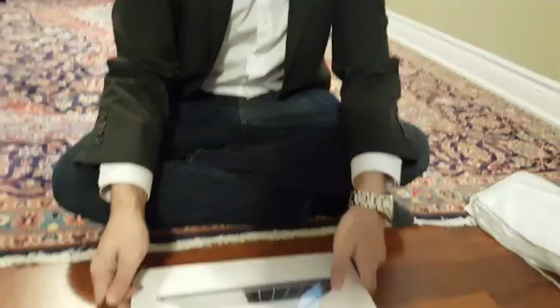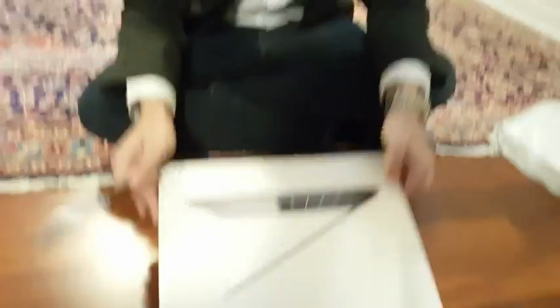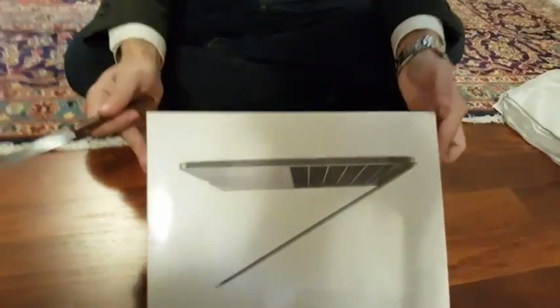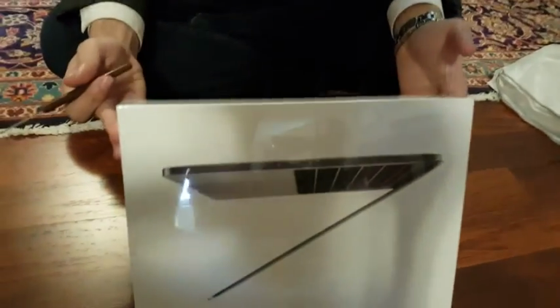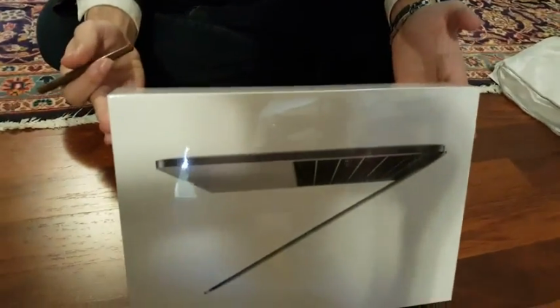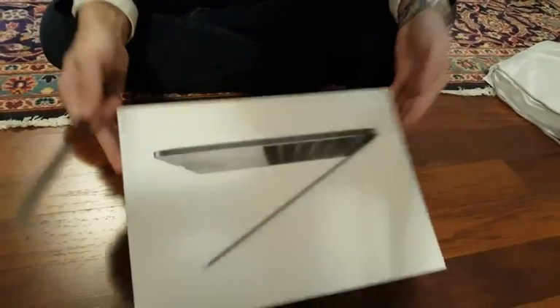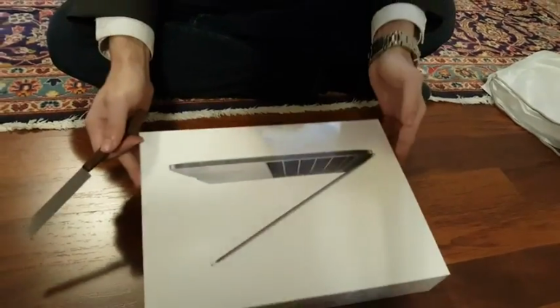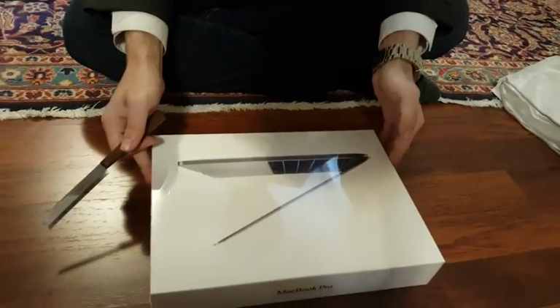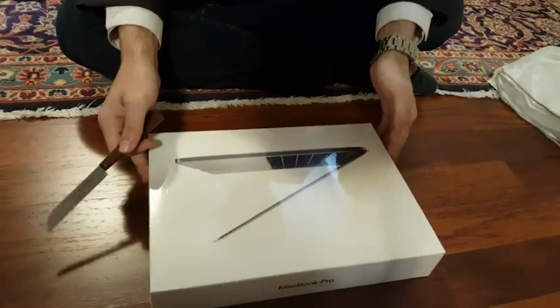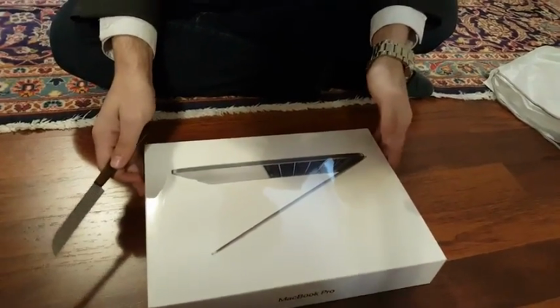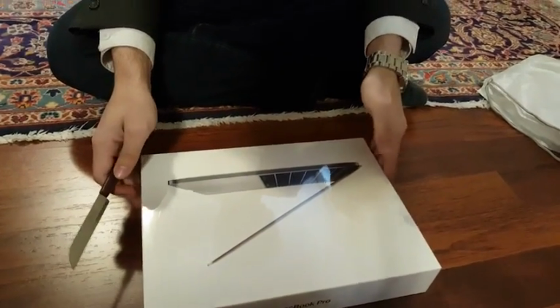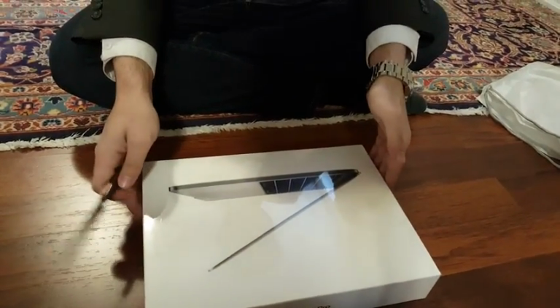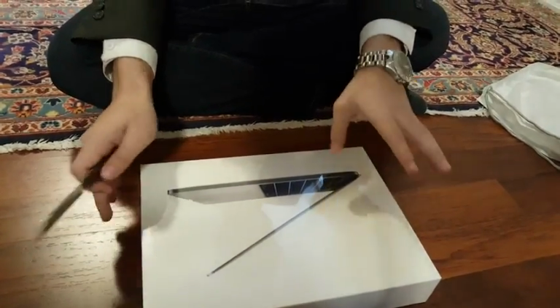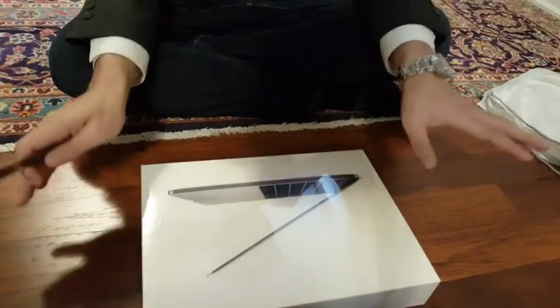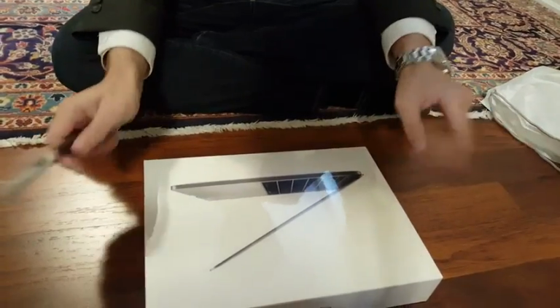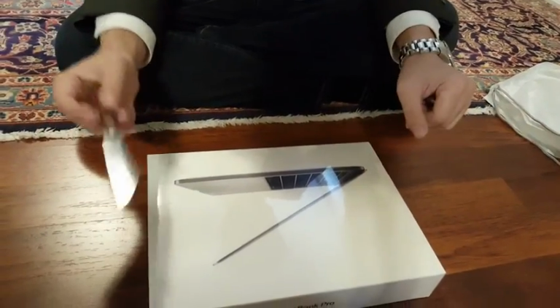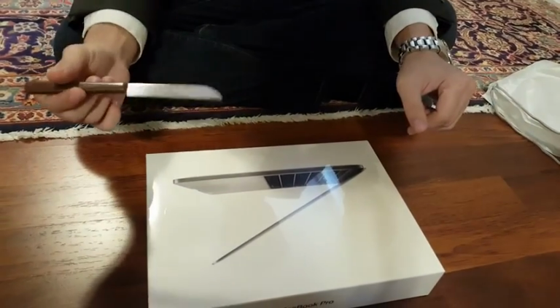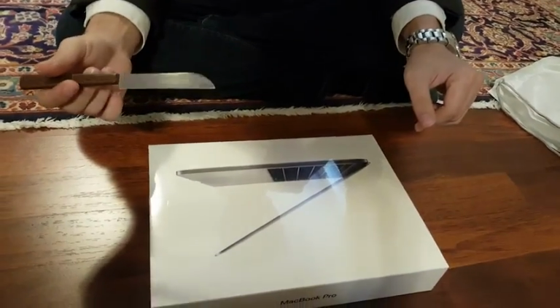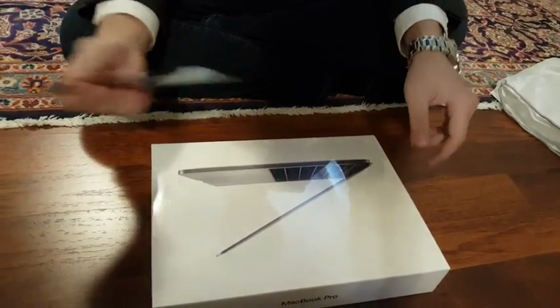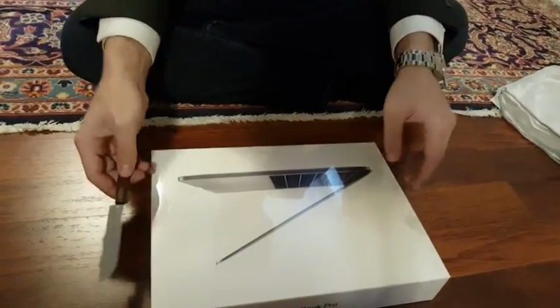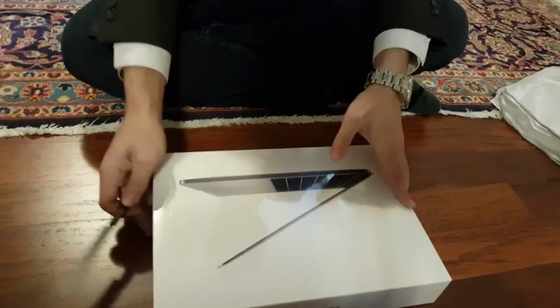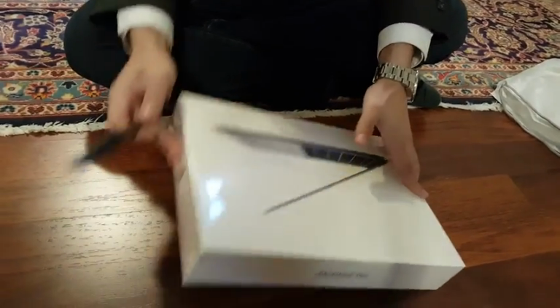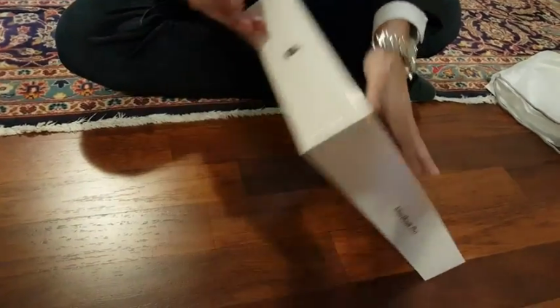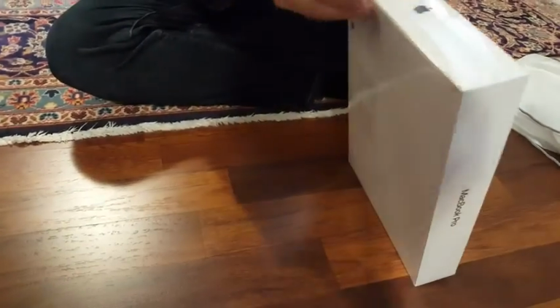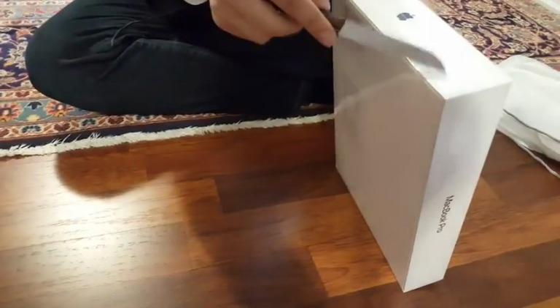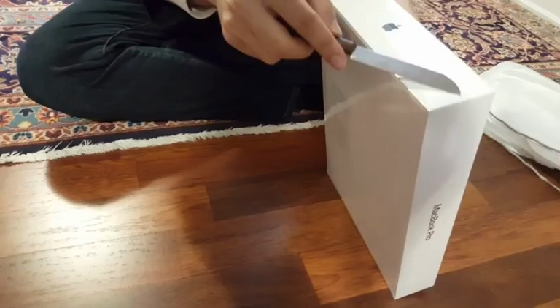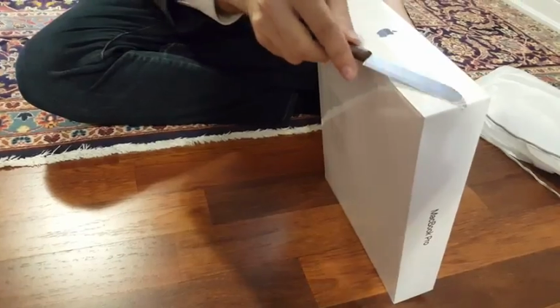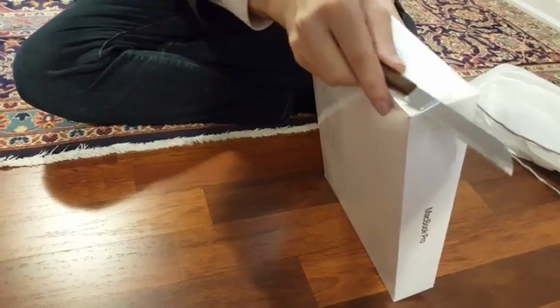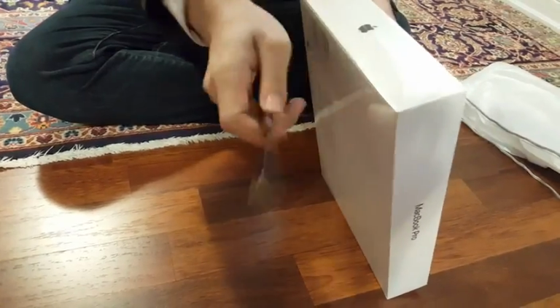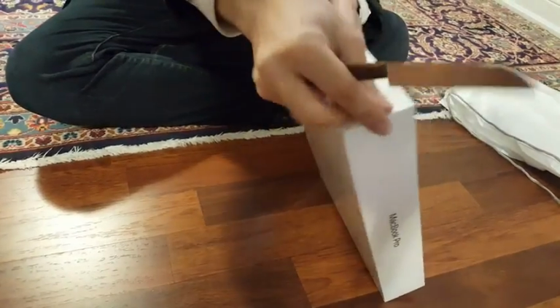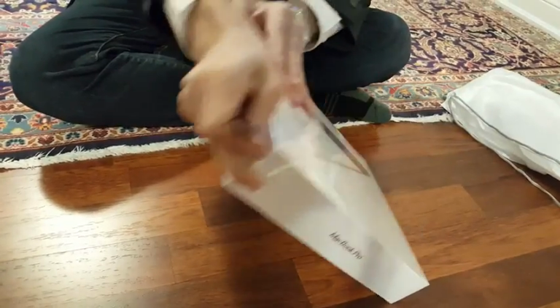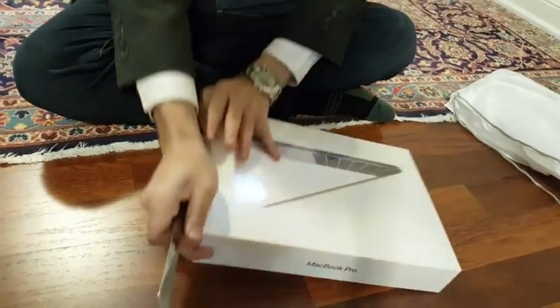This is the MacBook Pro 2017 model. It is the non-Touch Bar edition with no additional specs or anything extra. We're gonna quickly unbox this thing as fast as possible.